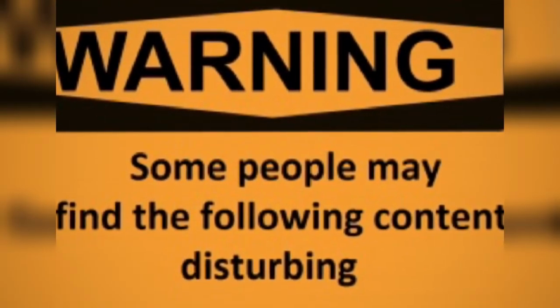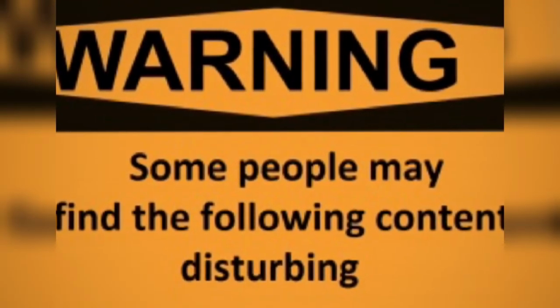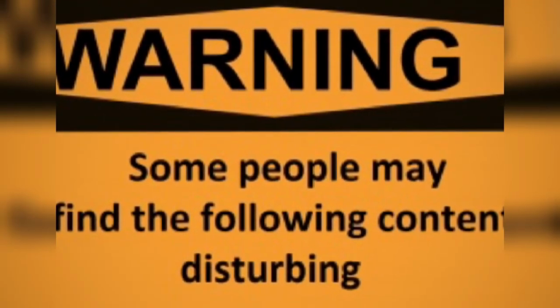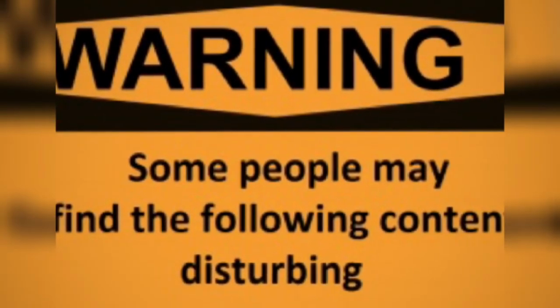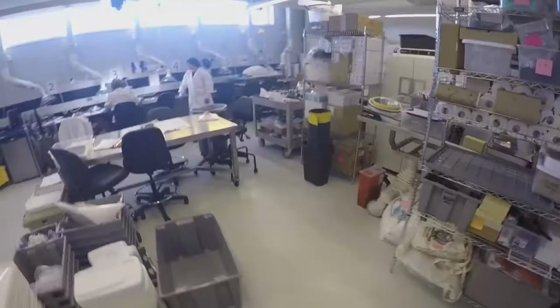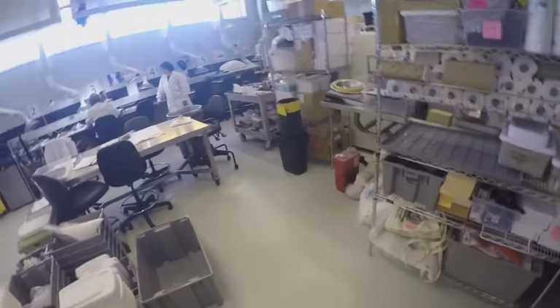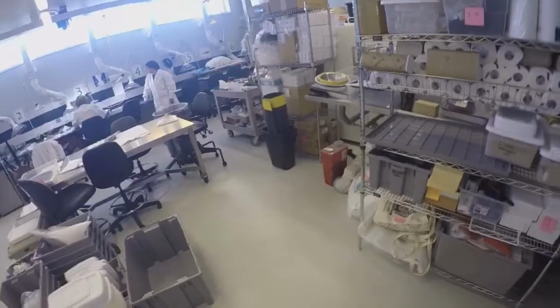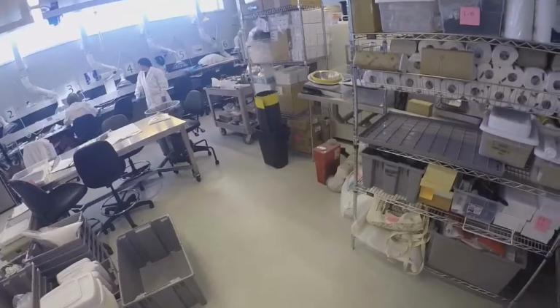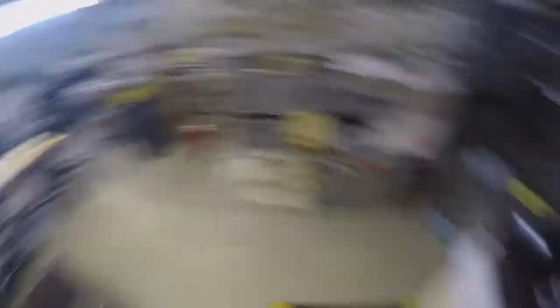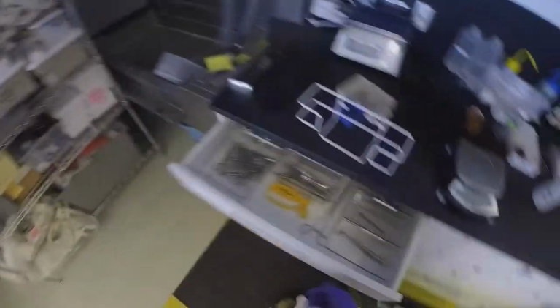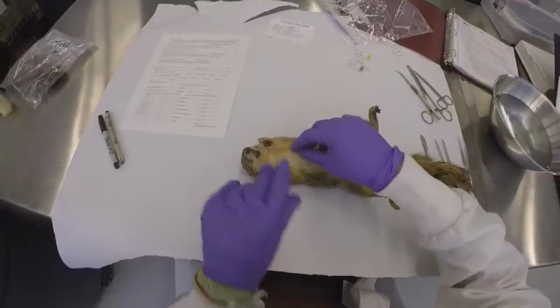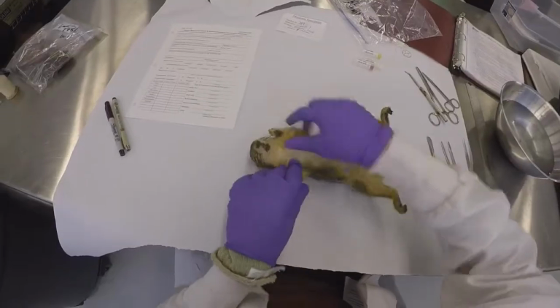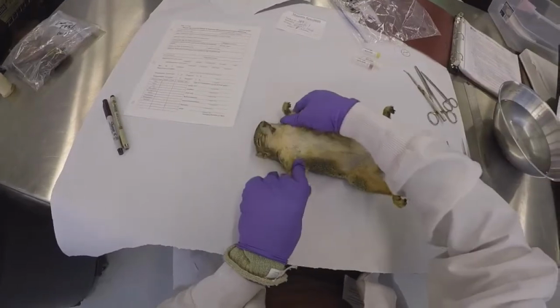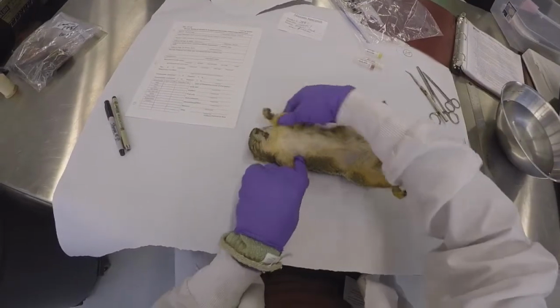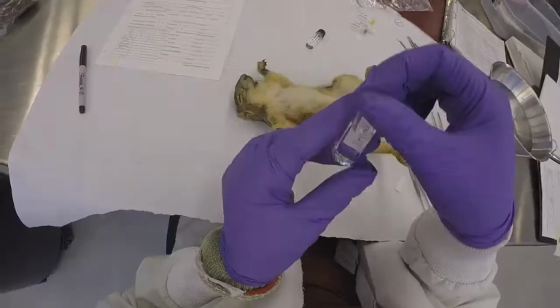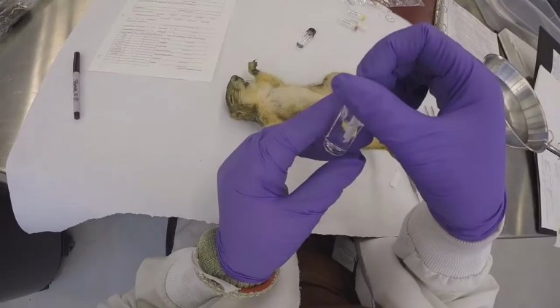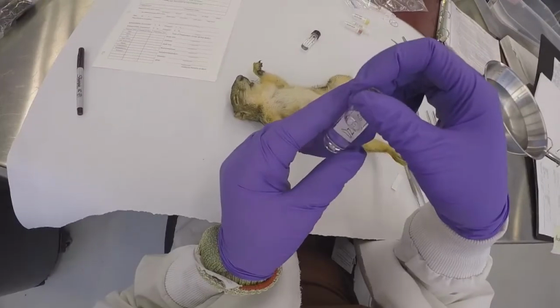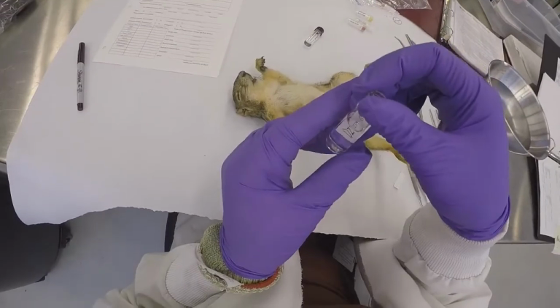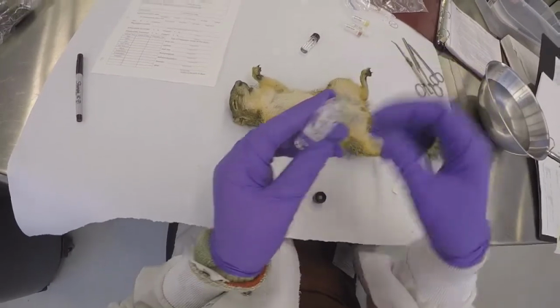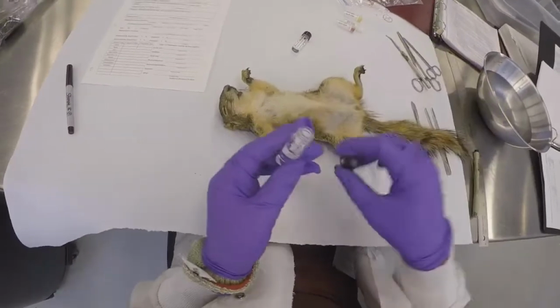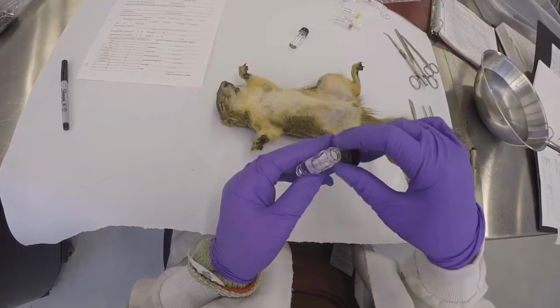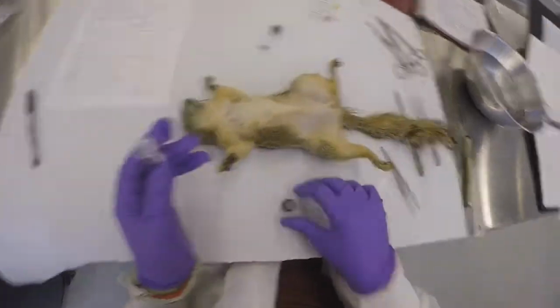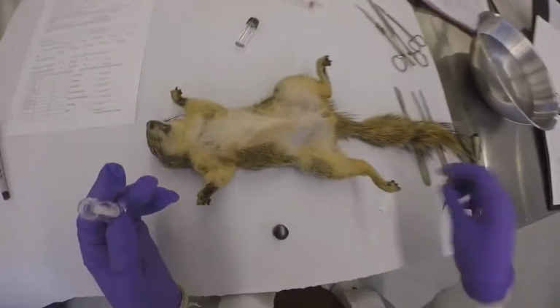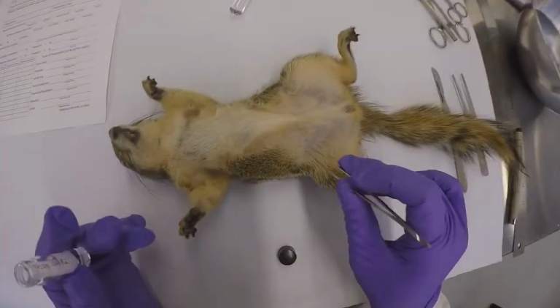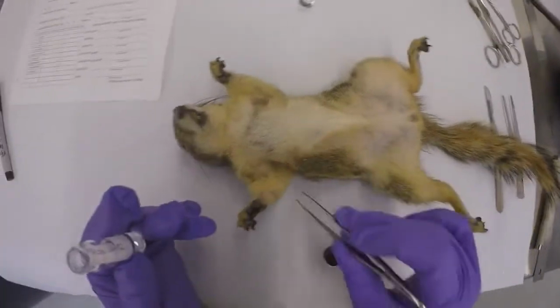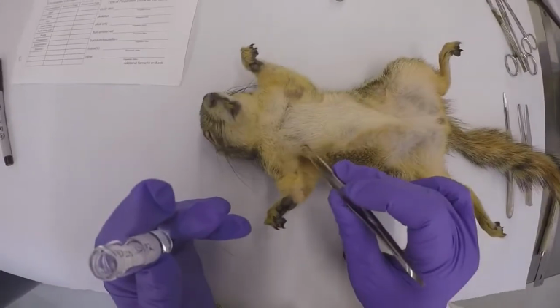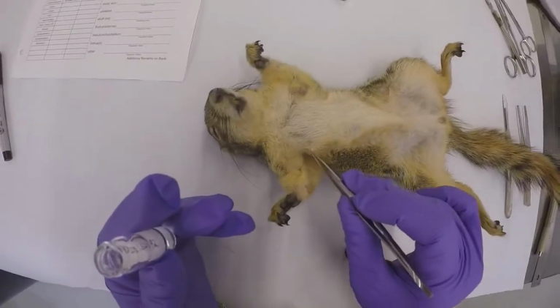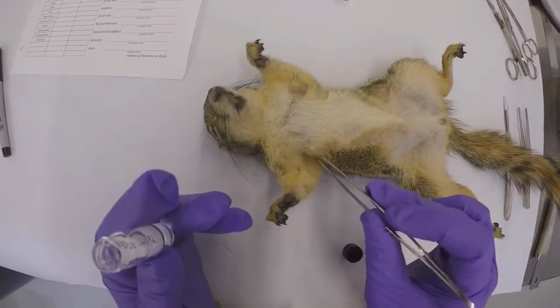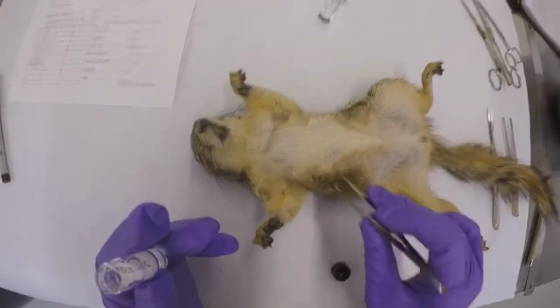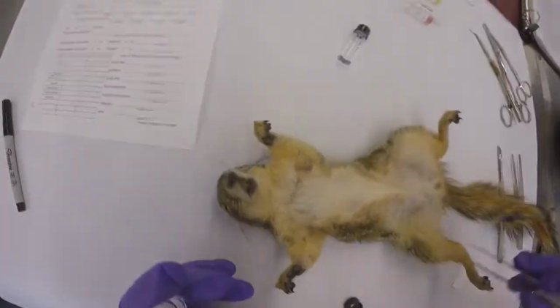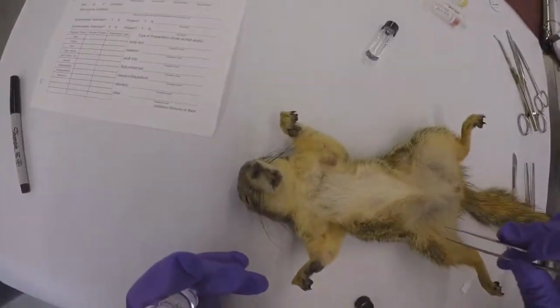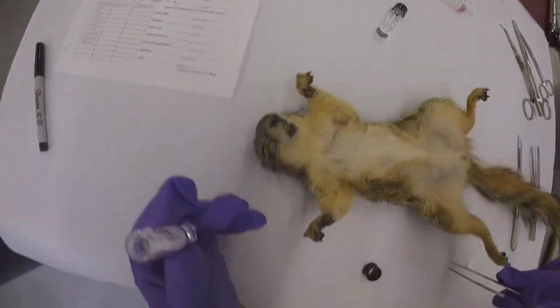Here is the start of vertebrate specimens: a bioprep lab. Here, volunteers and staff dissect various specimens which died naturally. These animals primarily come from wildlife rehab centers and all are used for biological study.